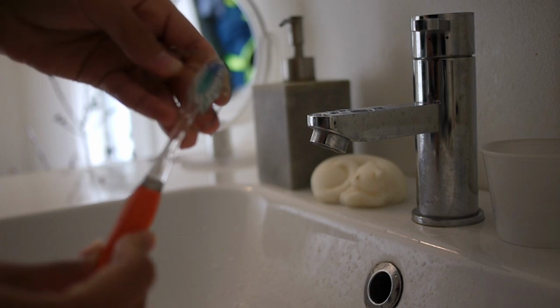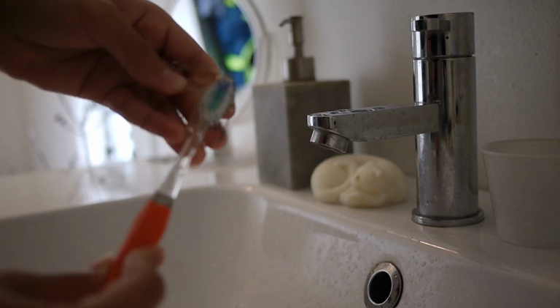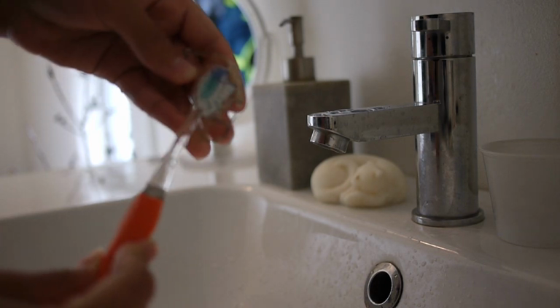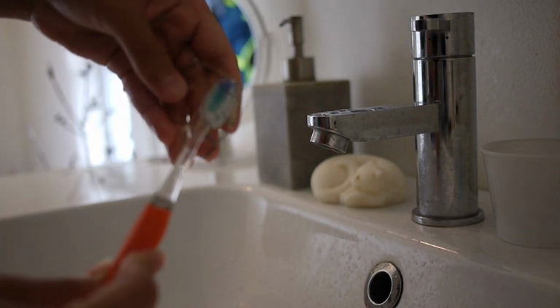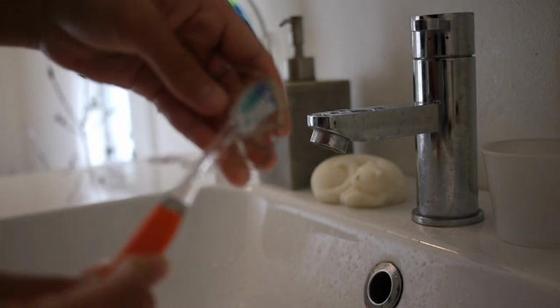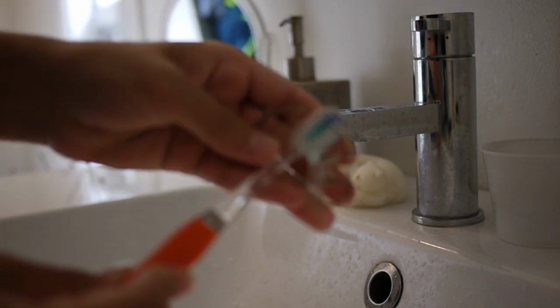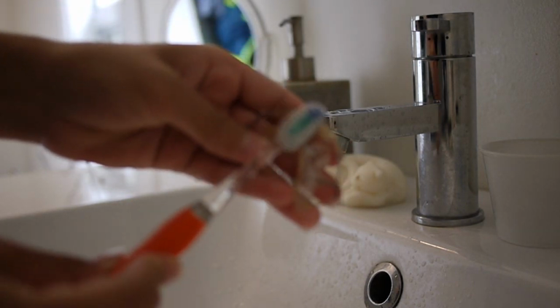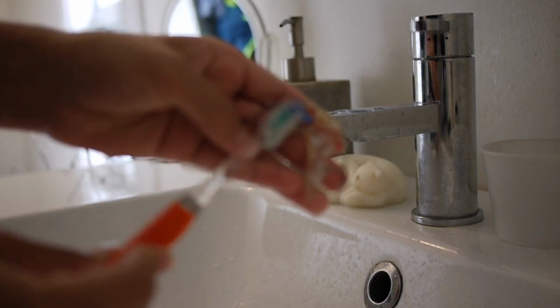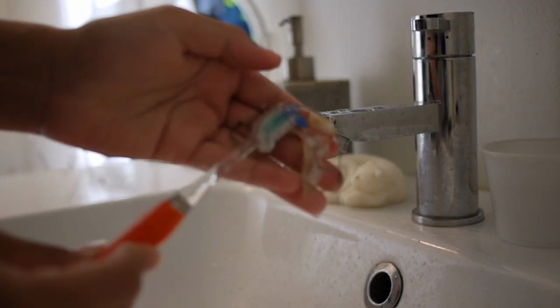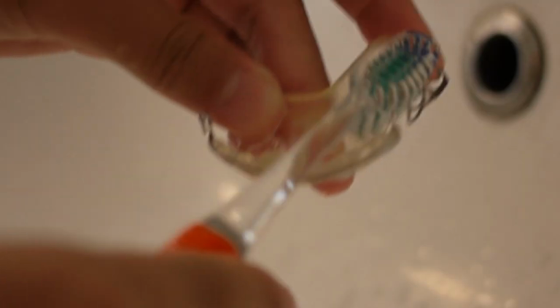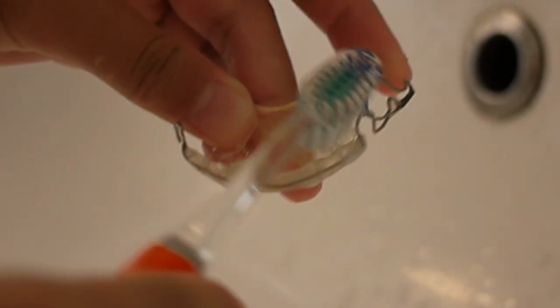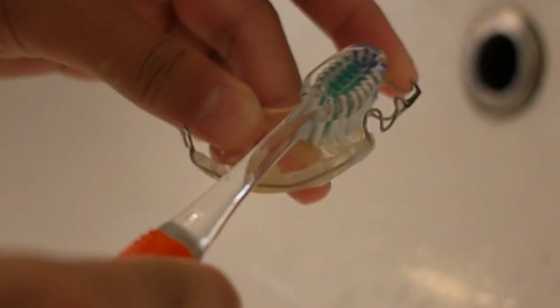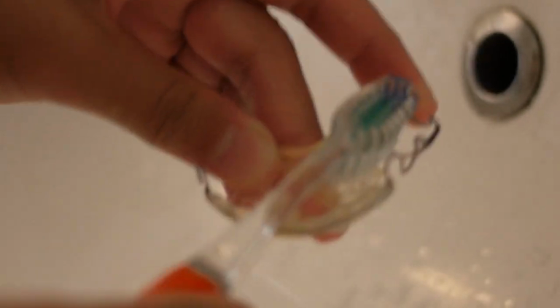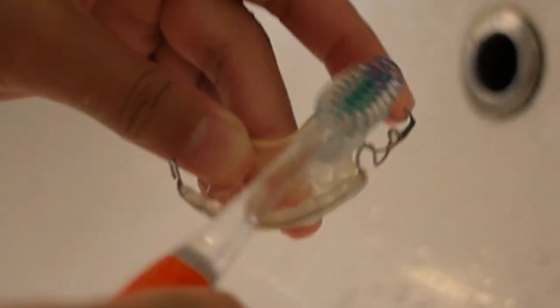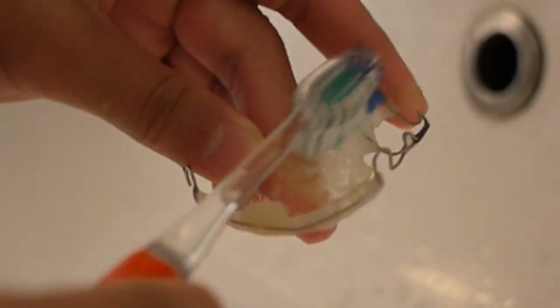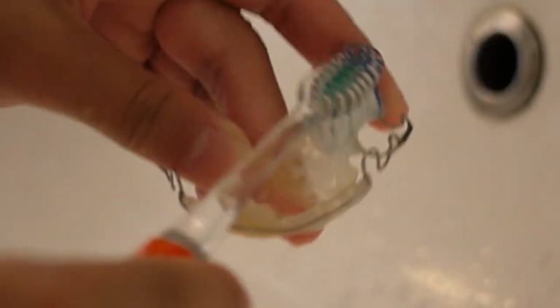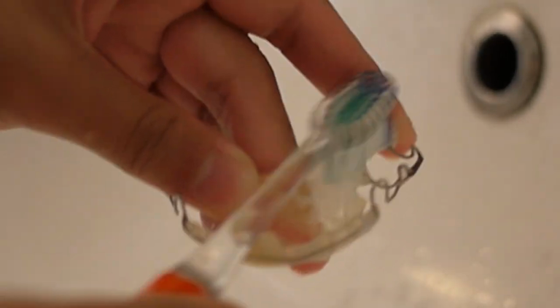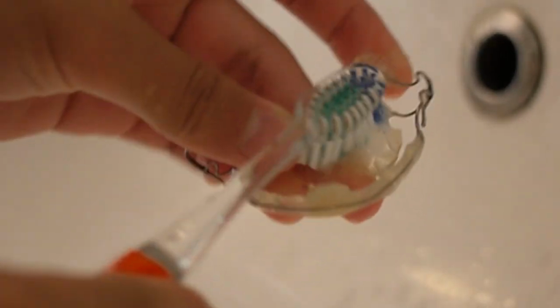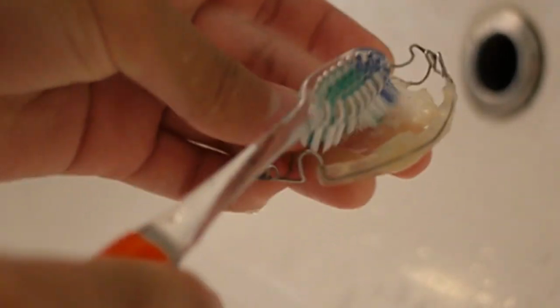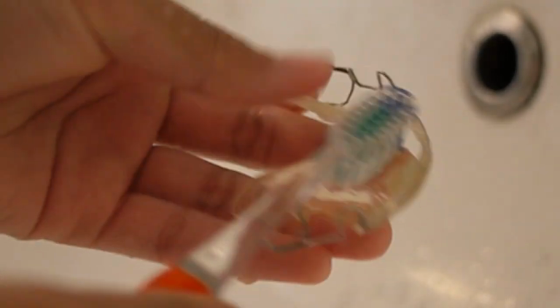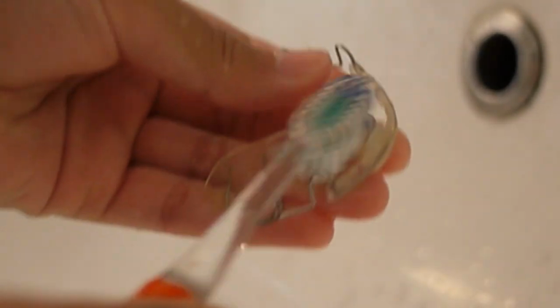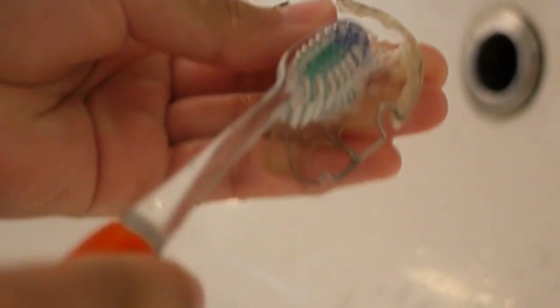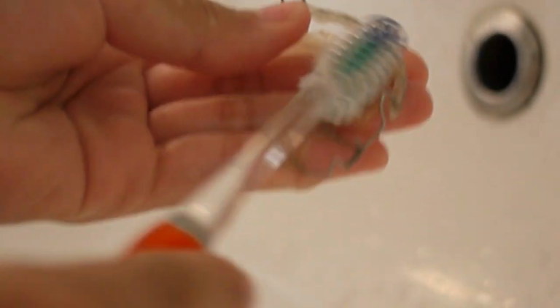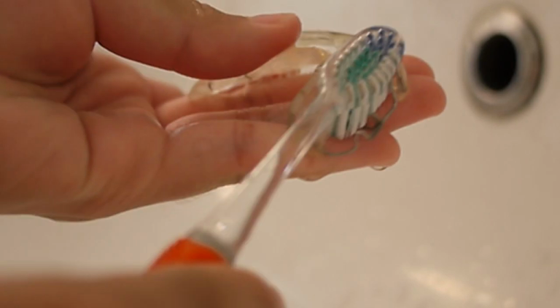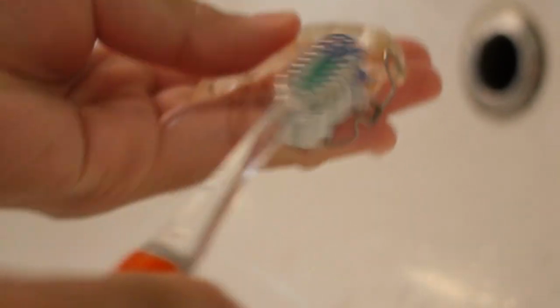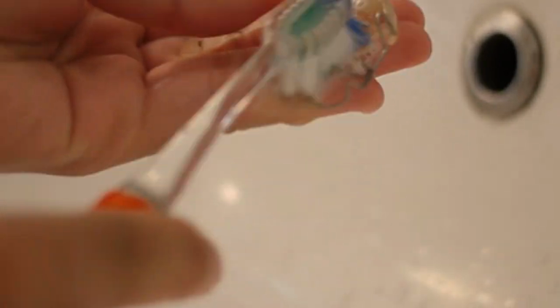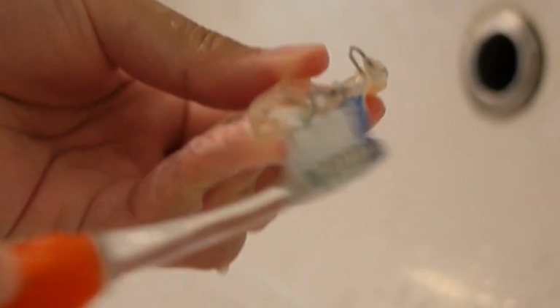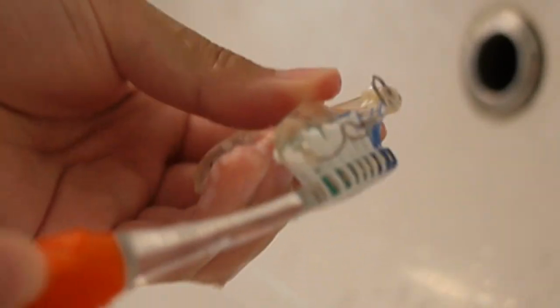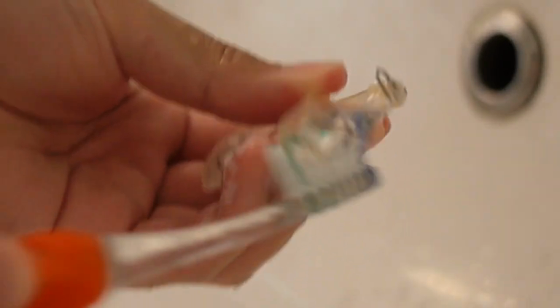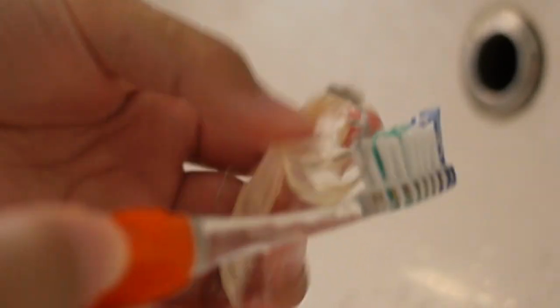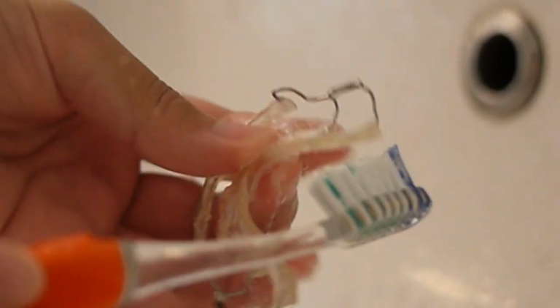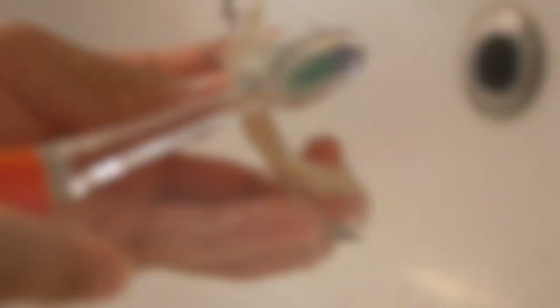I have a holly retainer with a flipper attached because I'm missing a front tooth, but this kind of routine can apply to an excess retainer as well. You can just start by brushing with a bit of toothpaste — any kind is fine, as long as it doesn't scratch up your retainer.